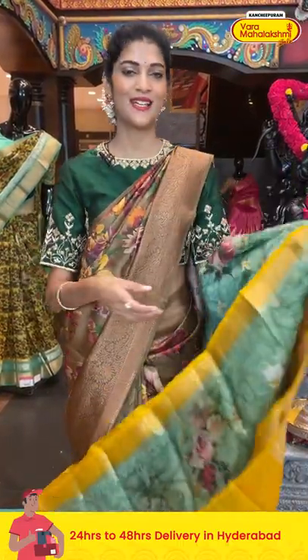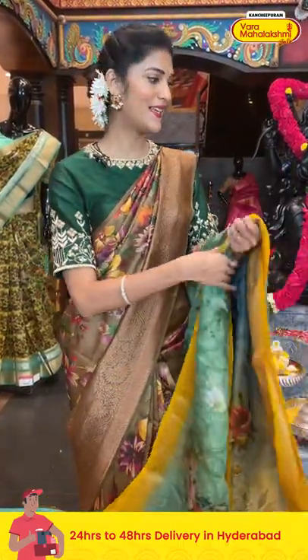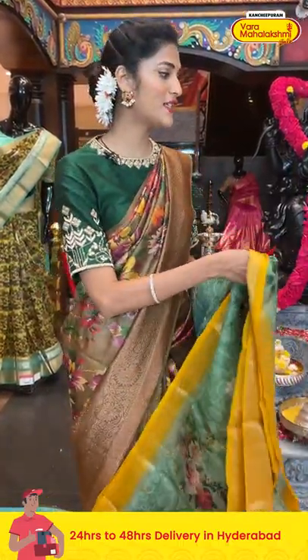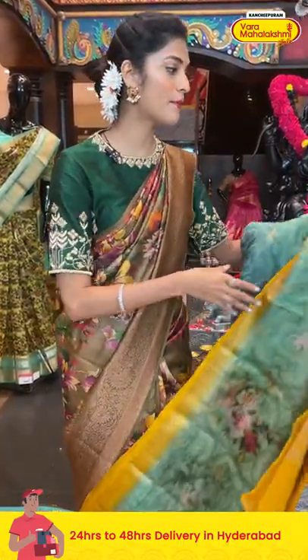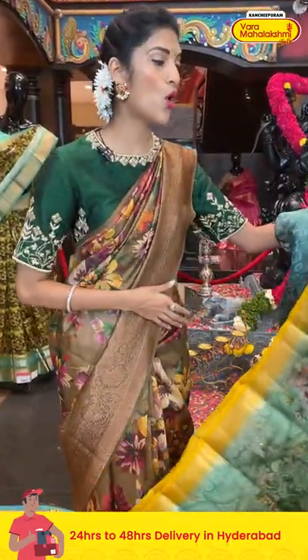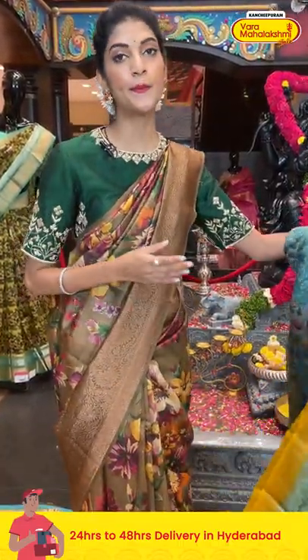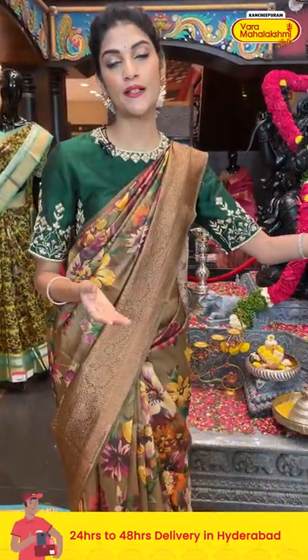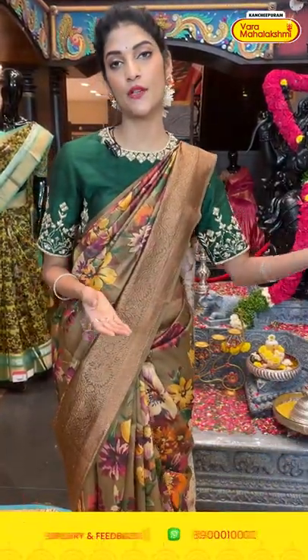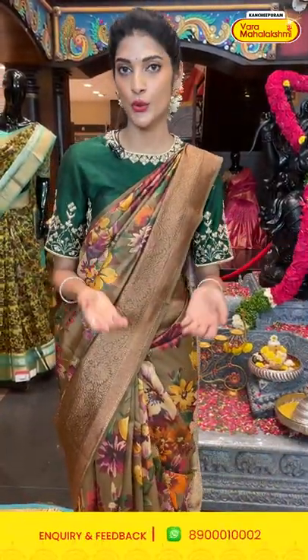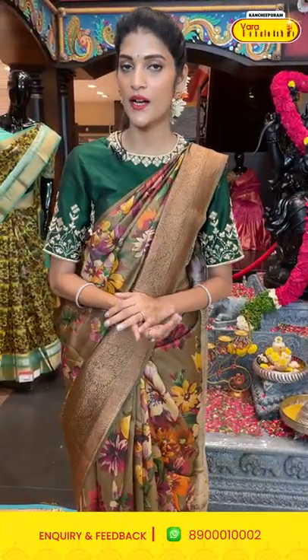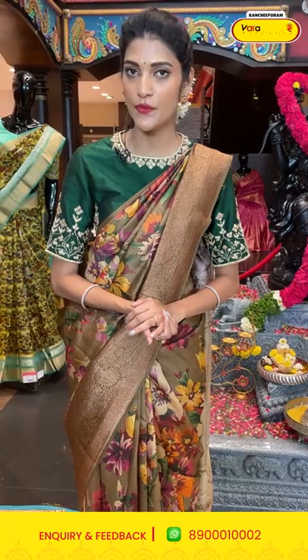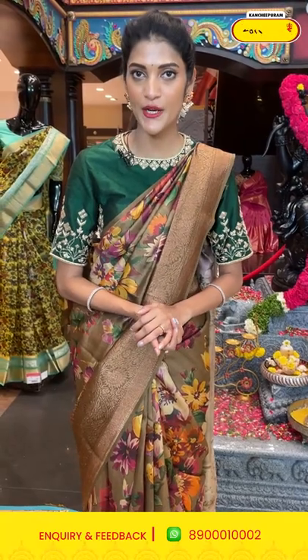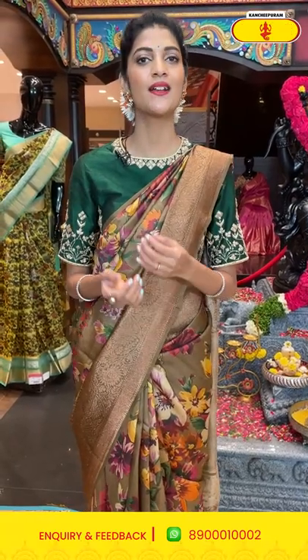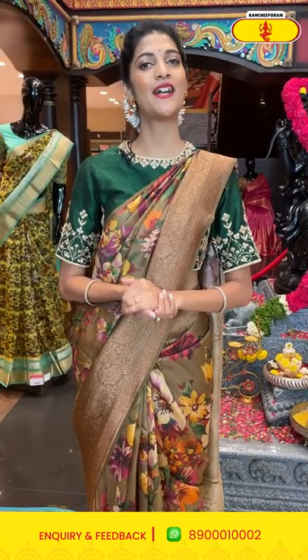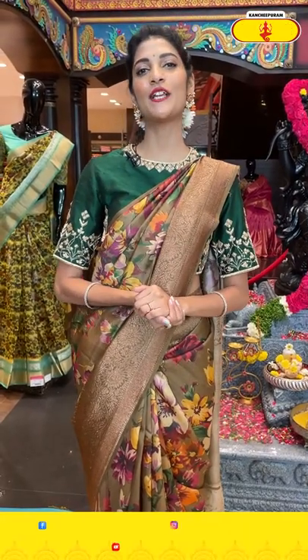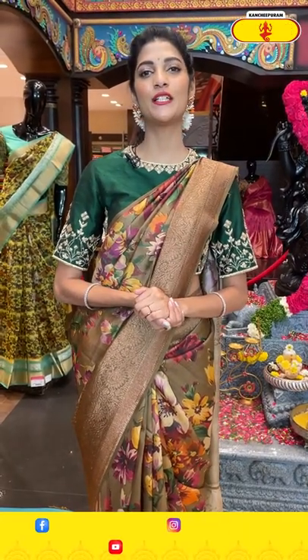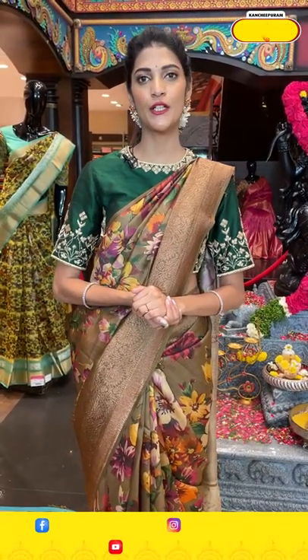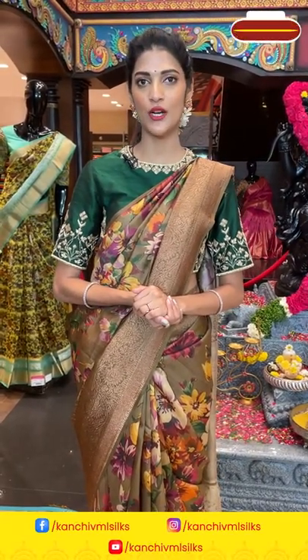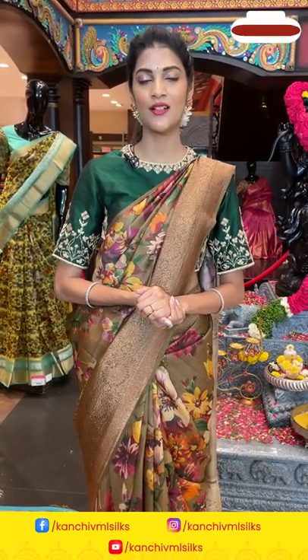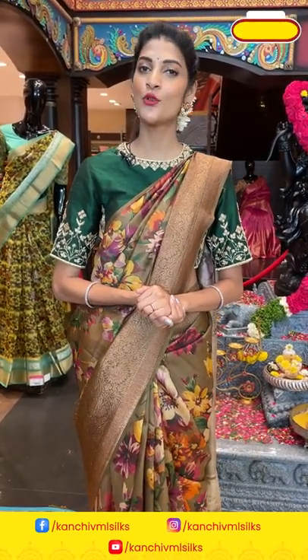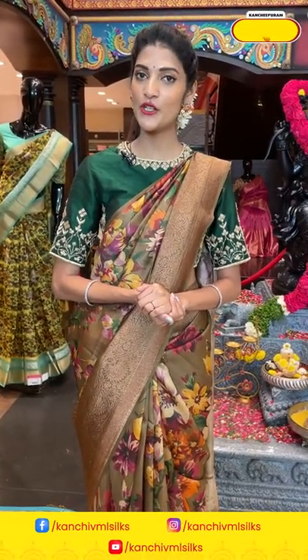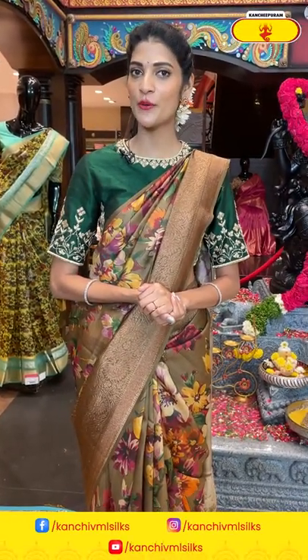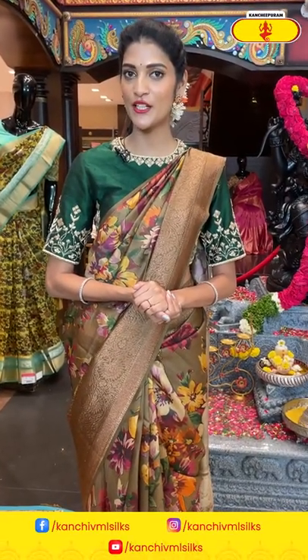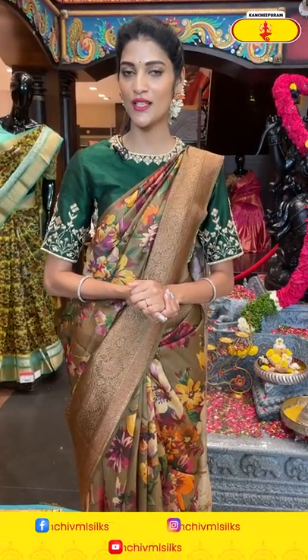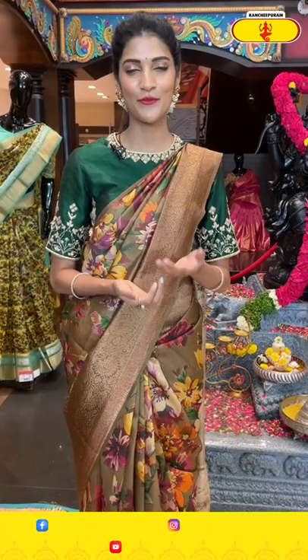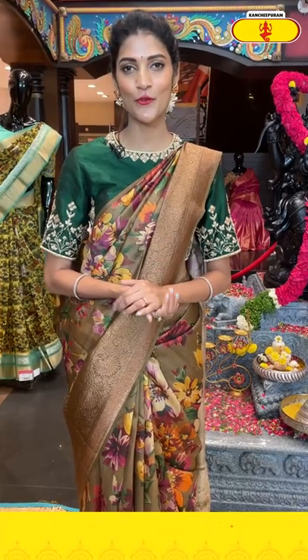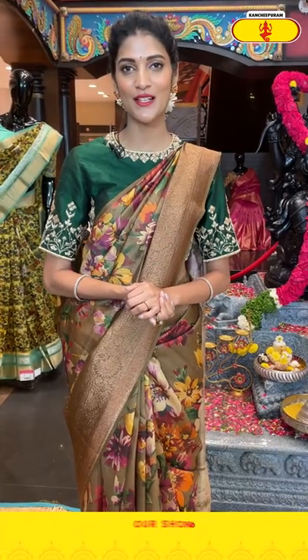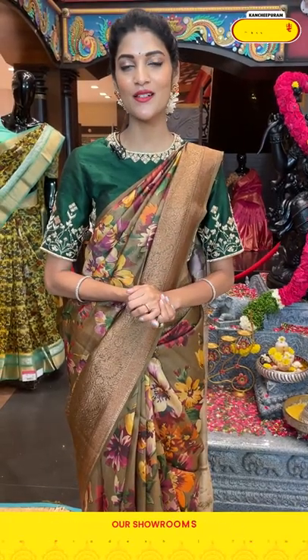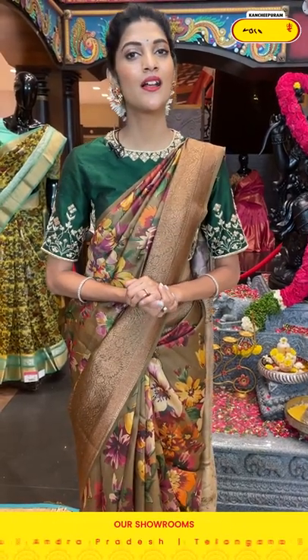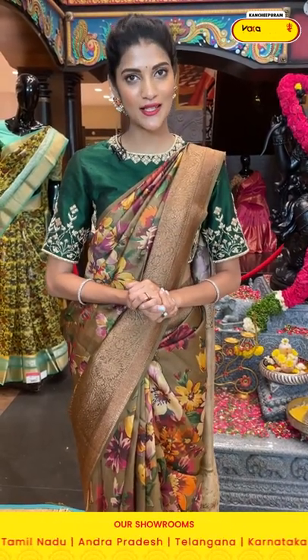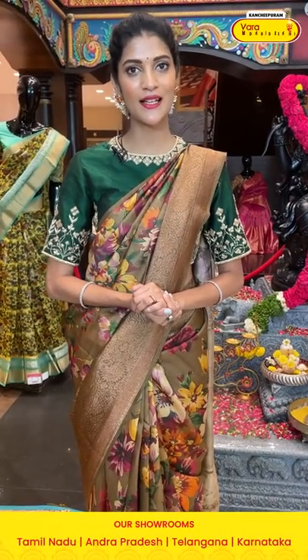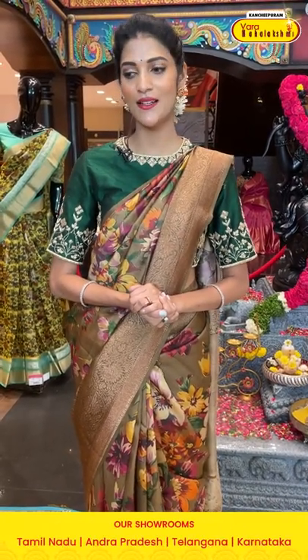Ladies, remember all the prices shown are at weavers price and are valid only till 24 hours, so make sure you place your orders before the offer price ends.